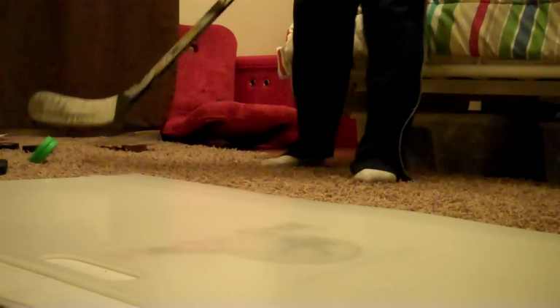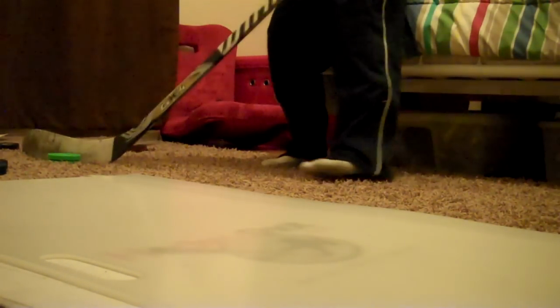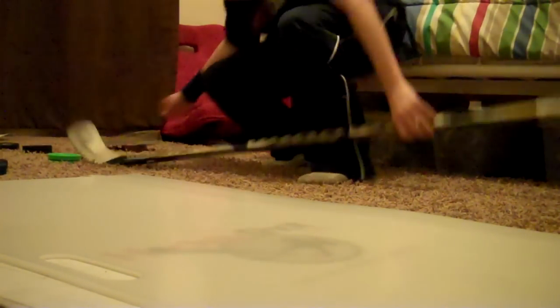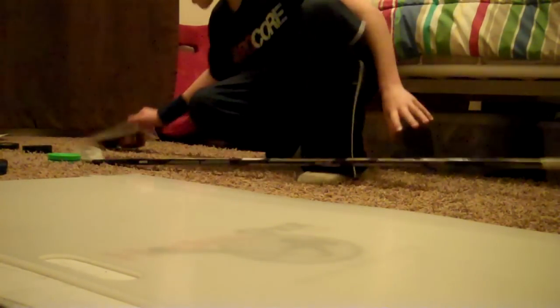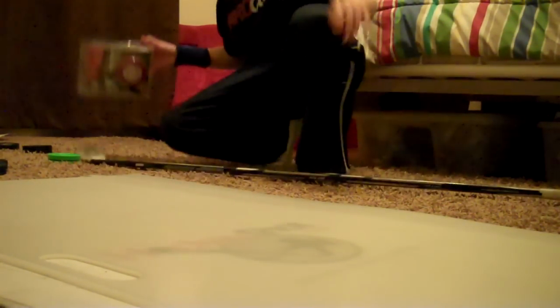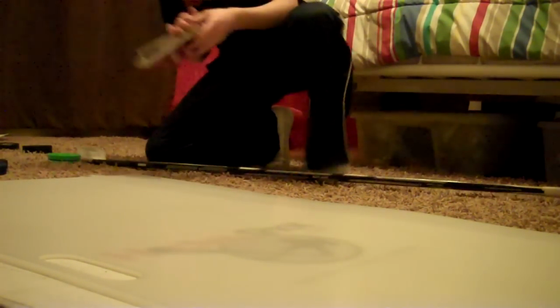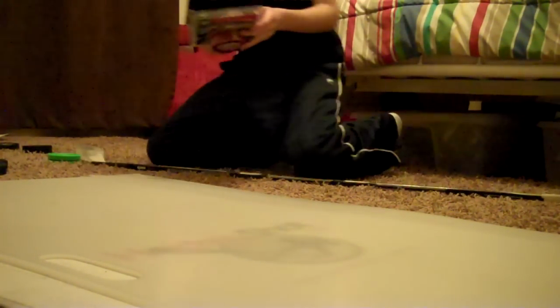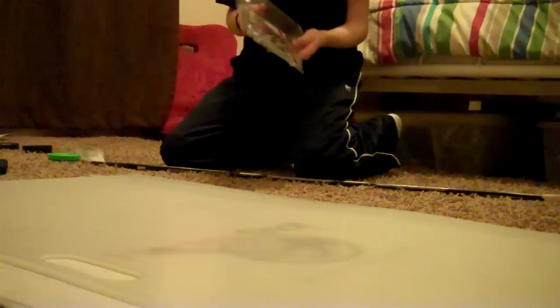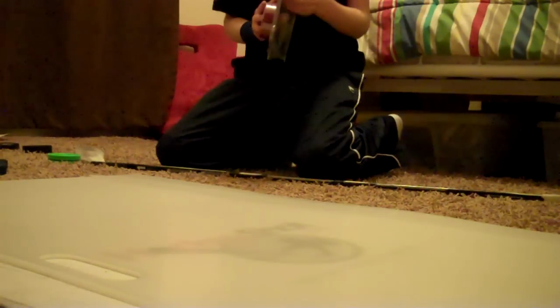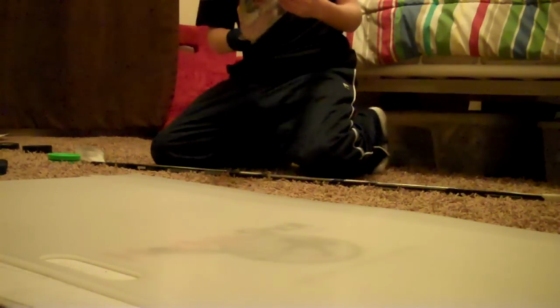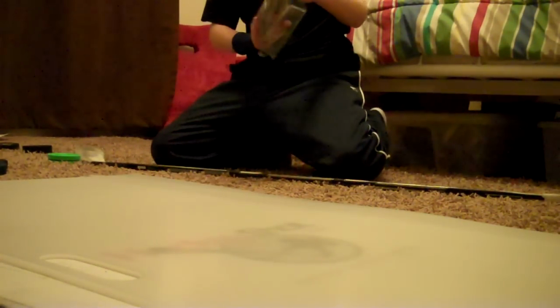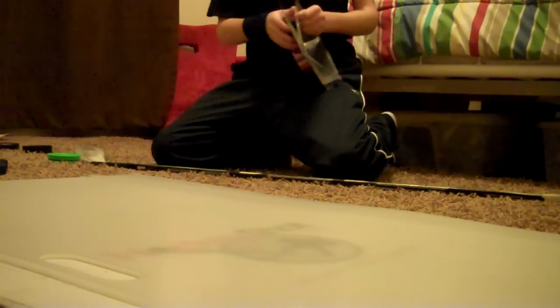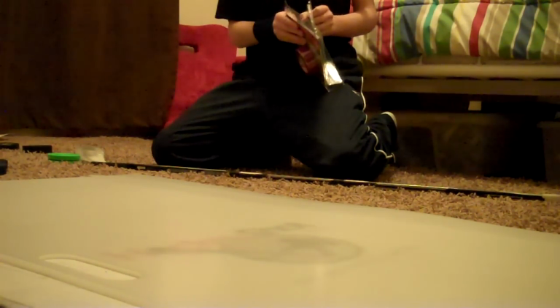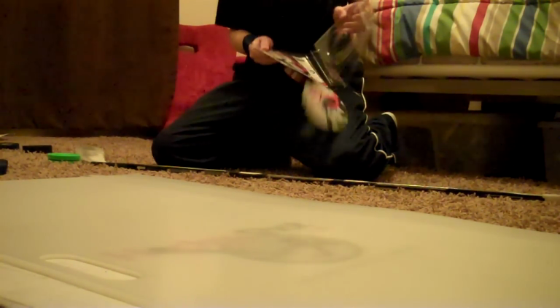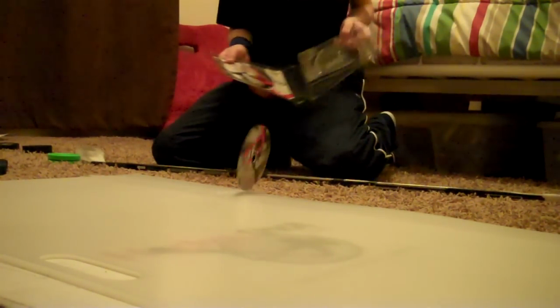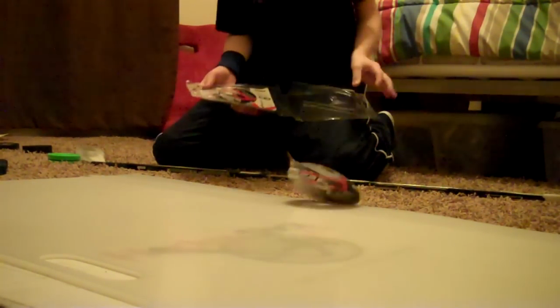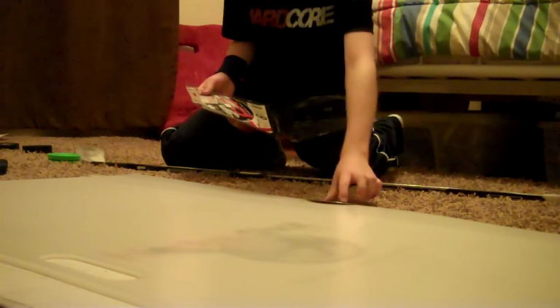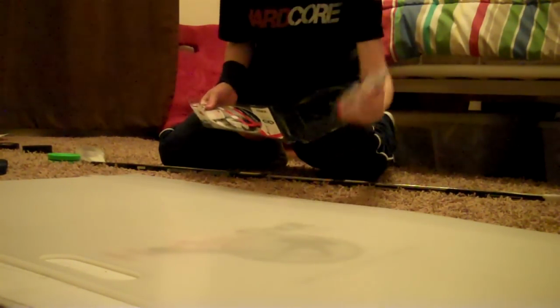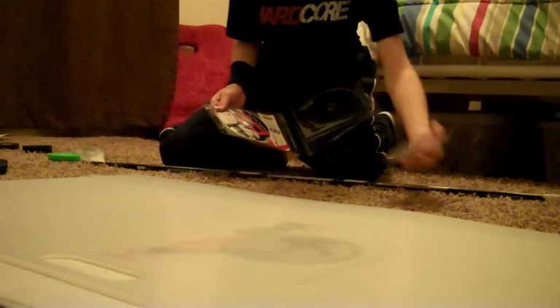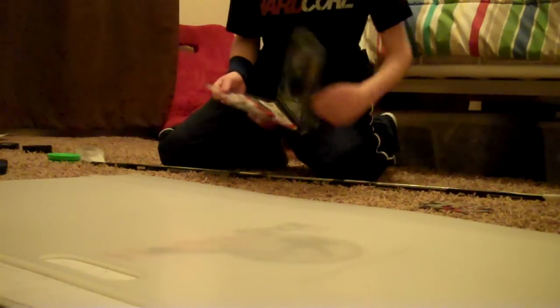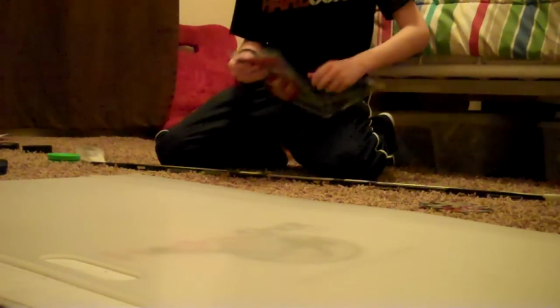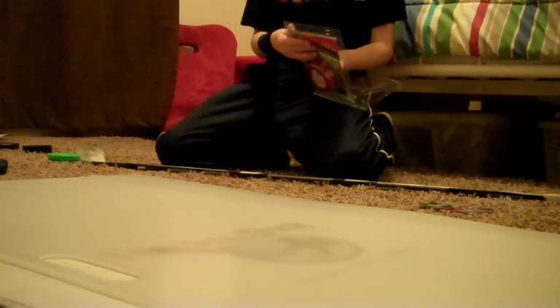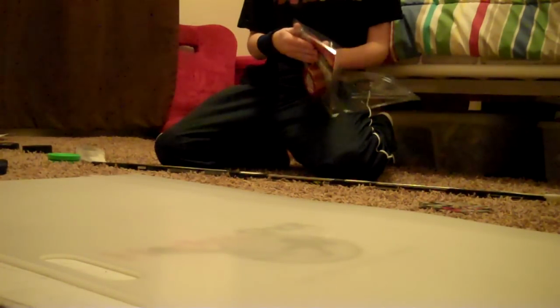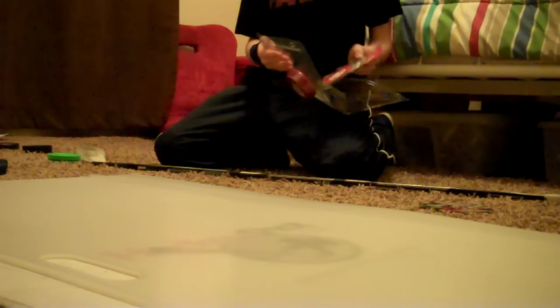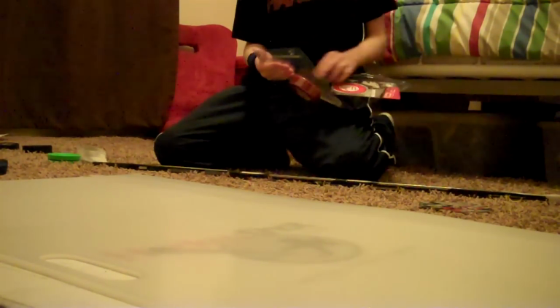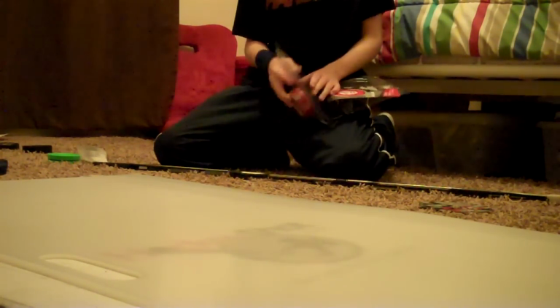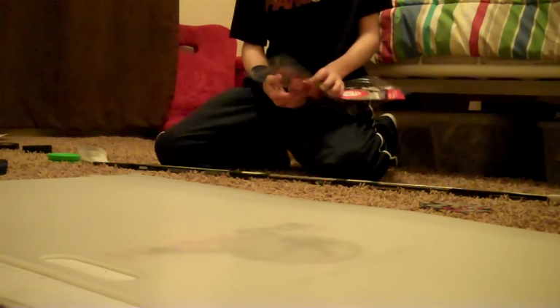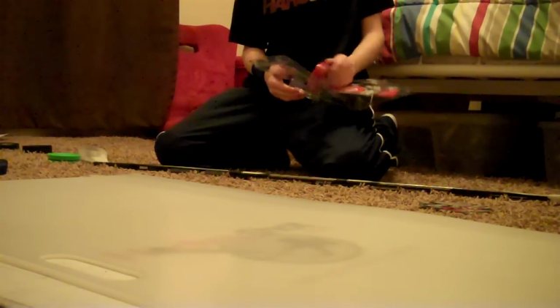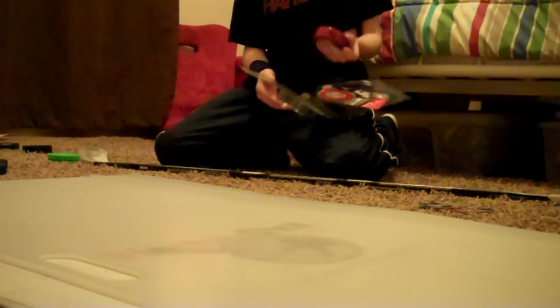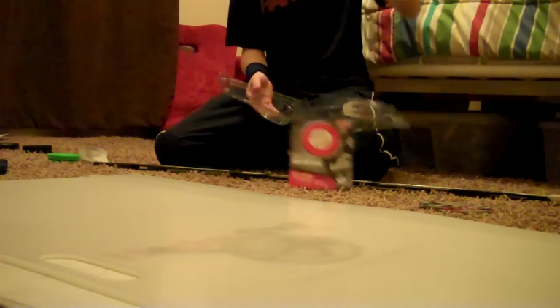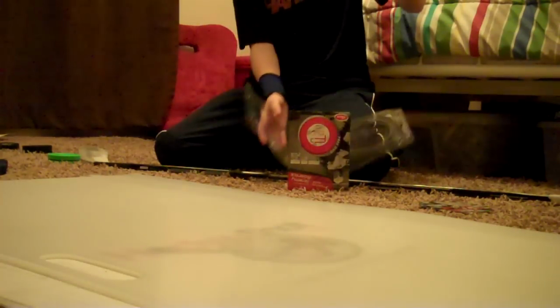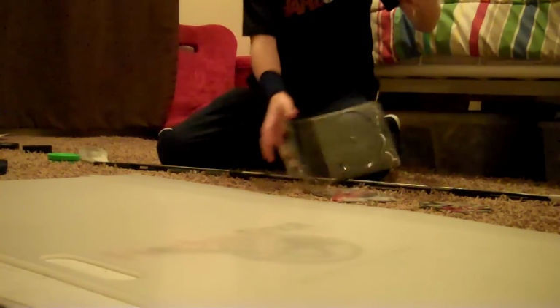Now I'm going to open my Fly Puck. I'm just going to open this CD case. The flight puck!